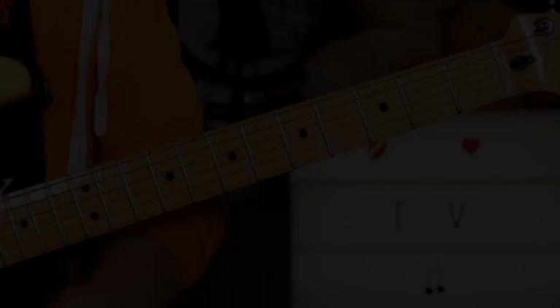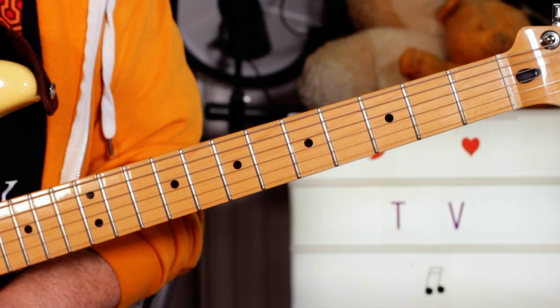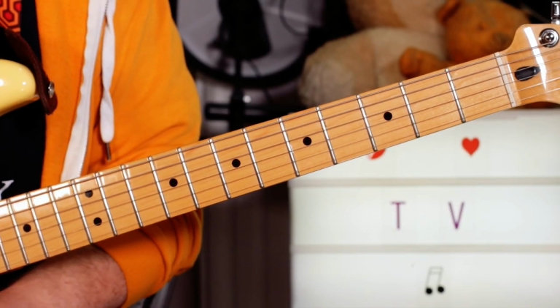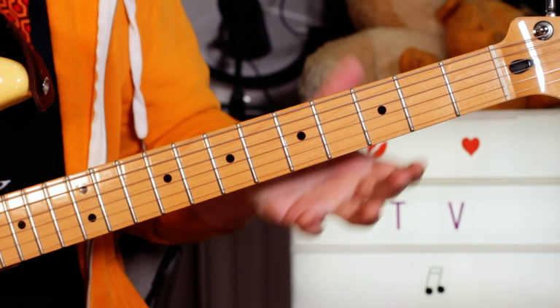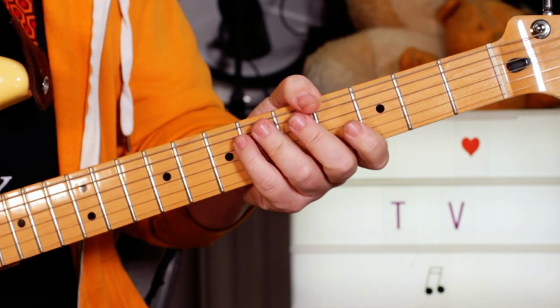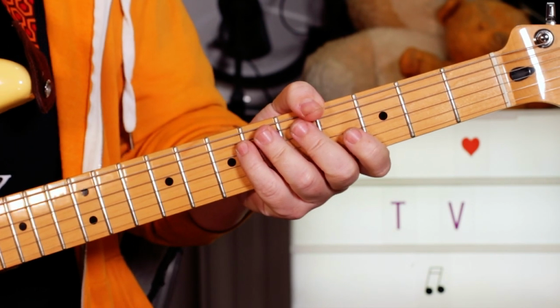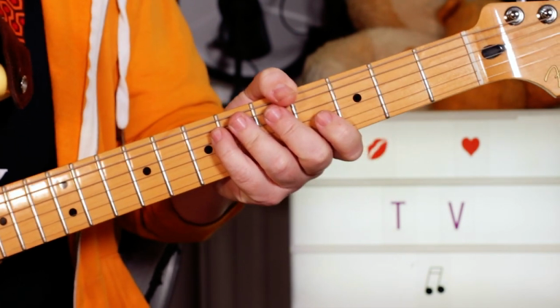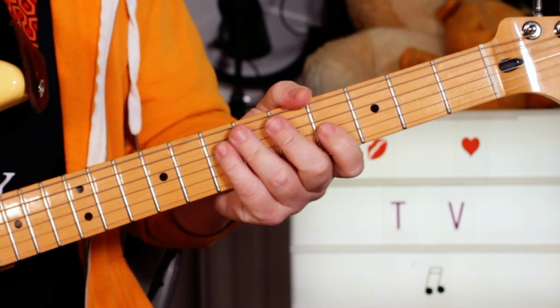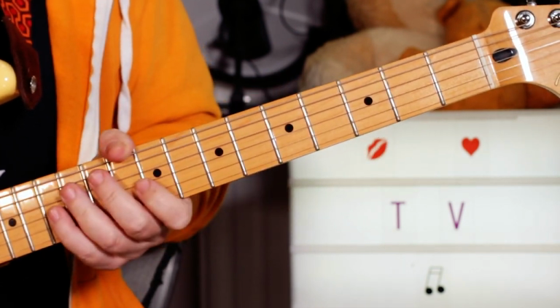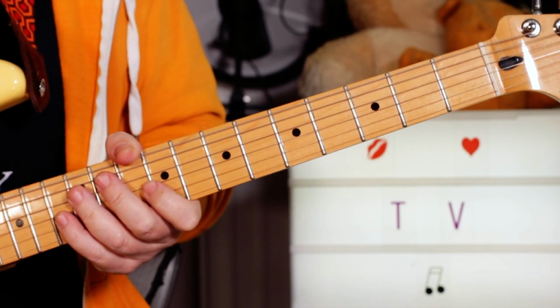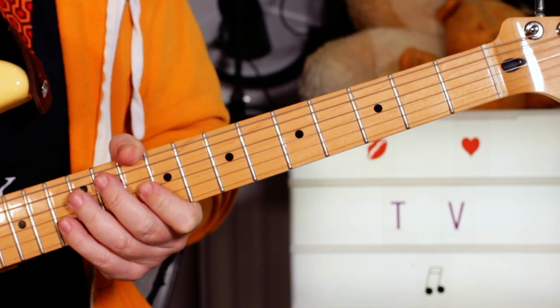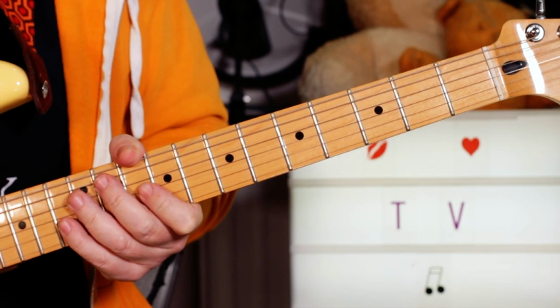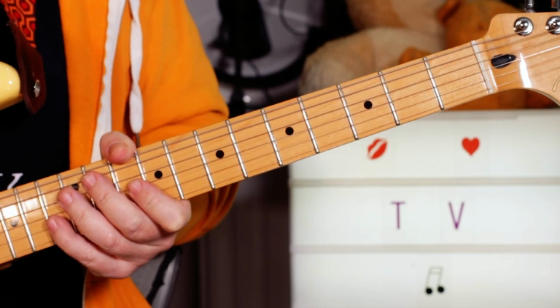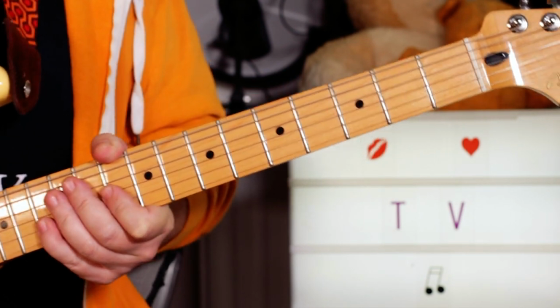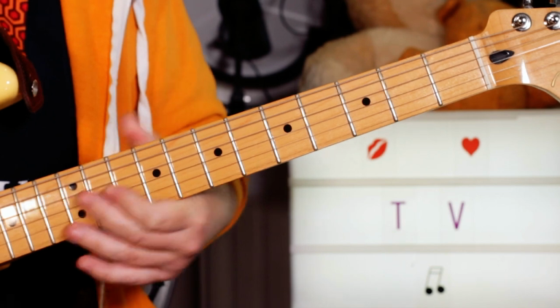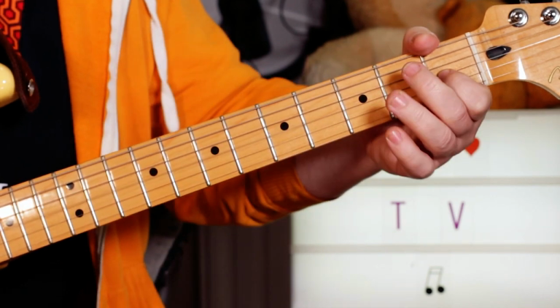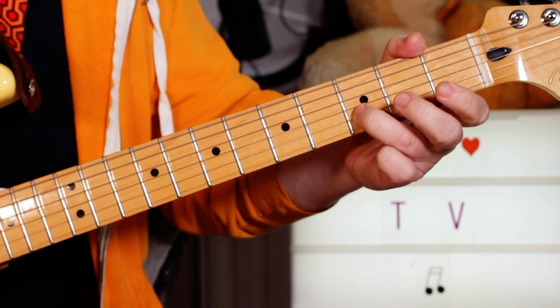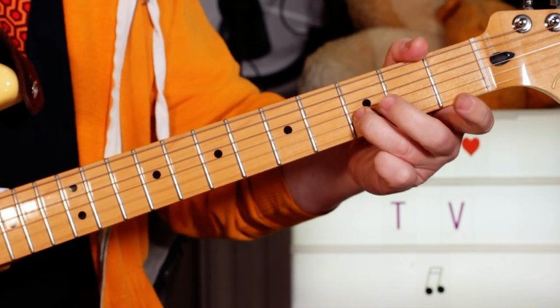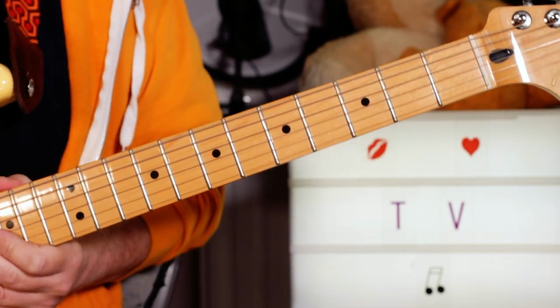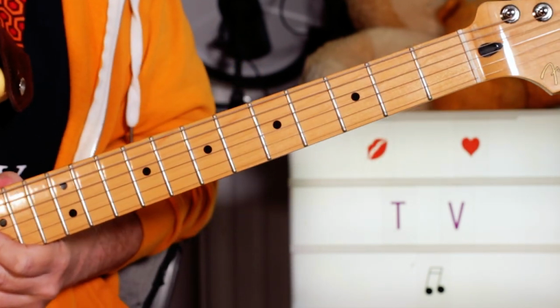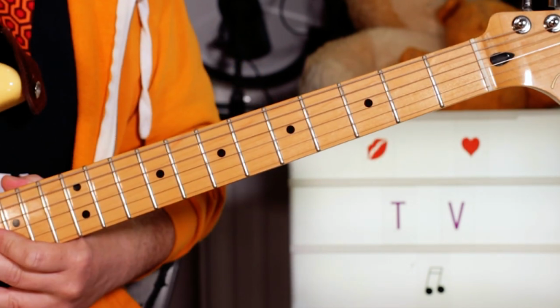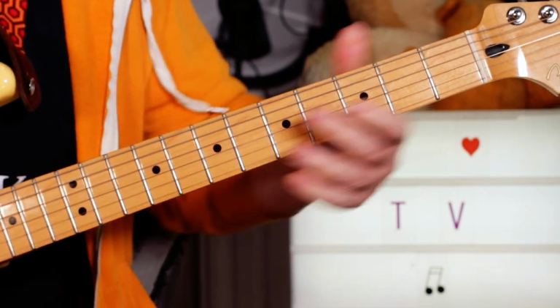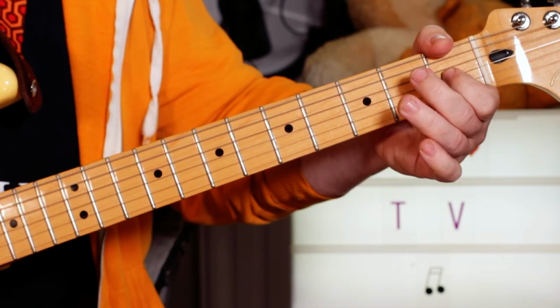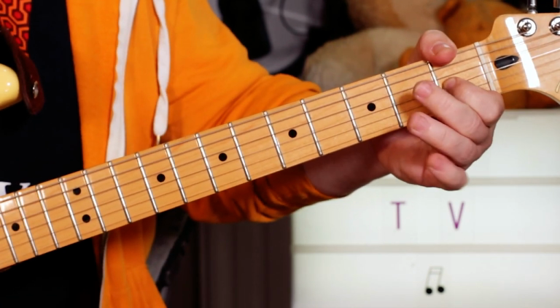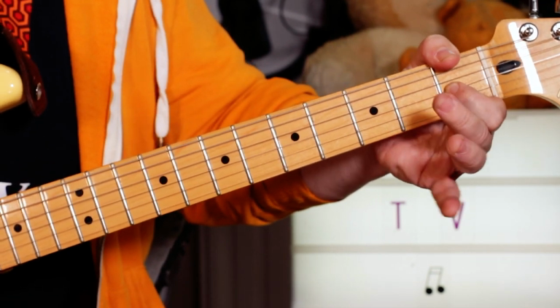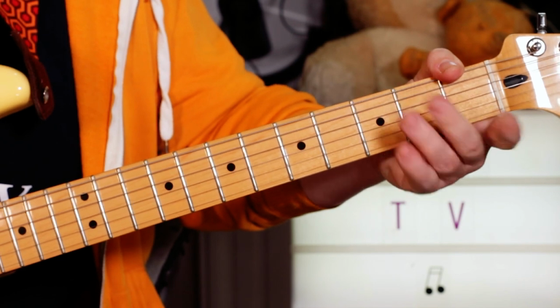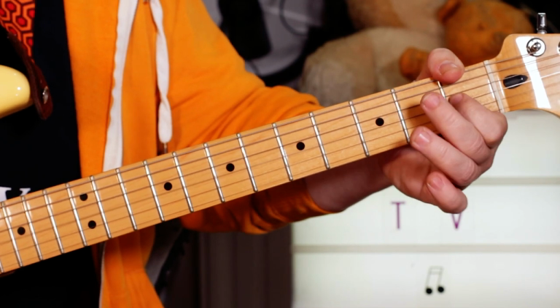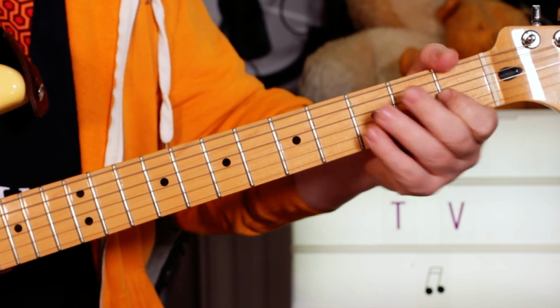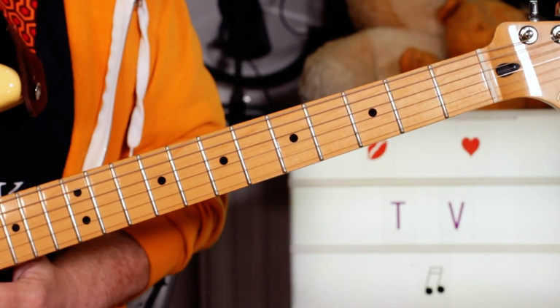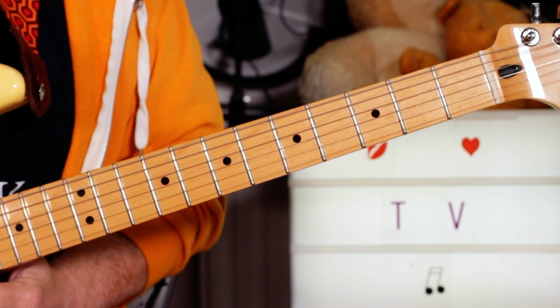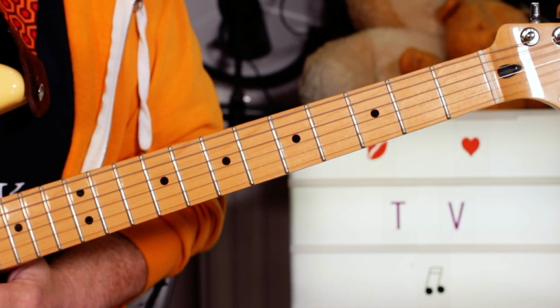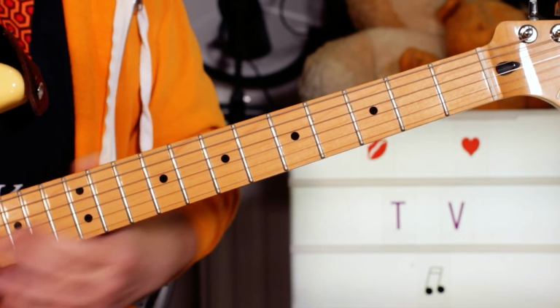Hey guitar buddies, that was 'Television Drug of the Nation.' We've got this guitar riff that crops up throughout the song. I'm playing open G to G sharp — so open to one on the G string.